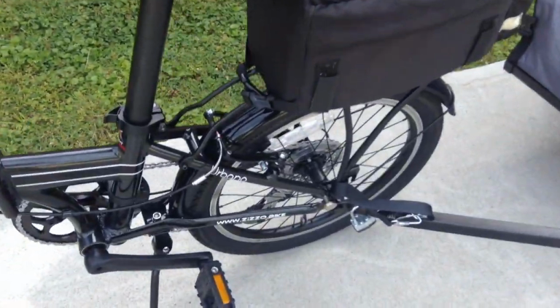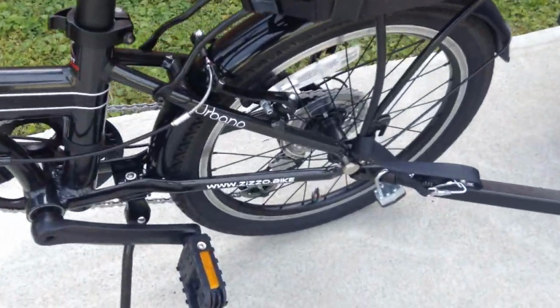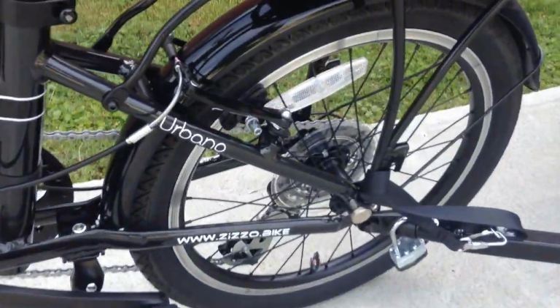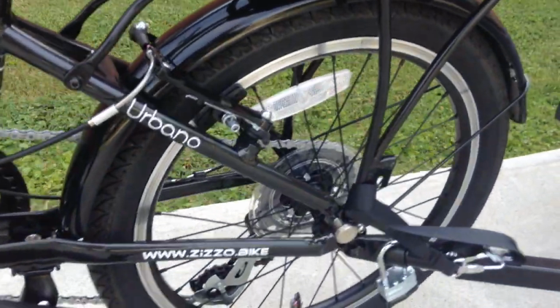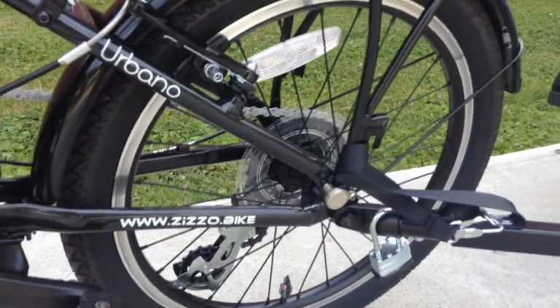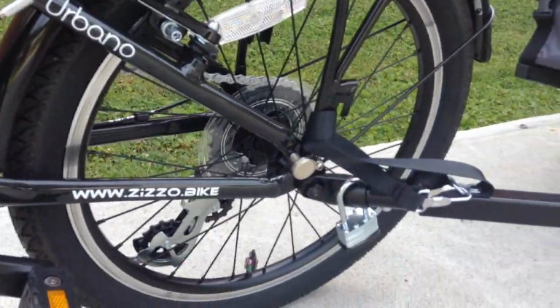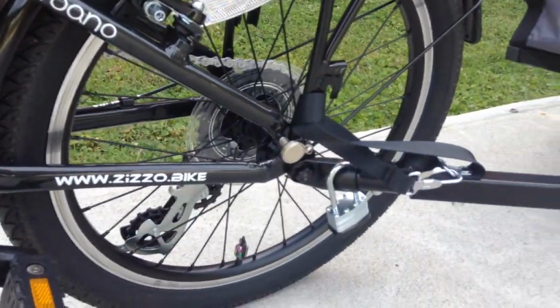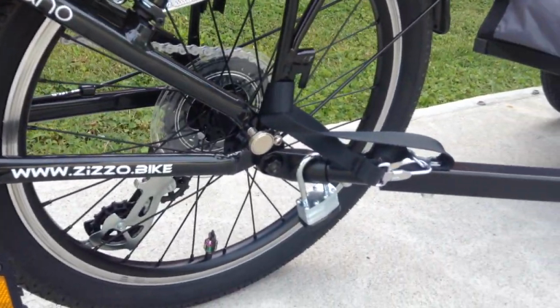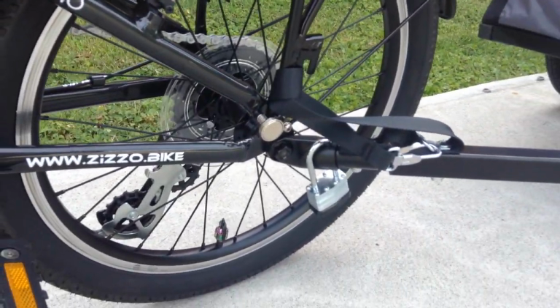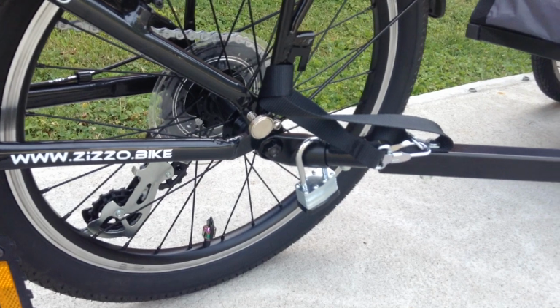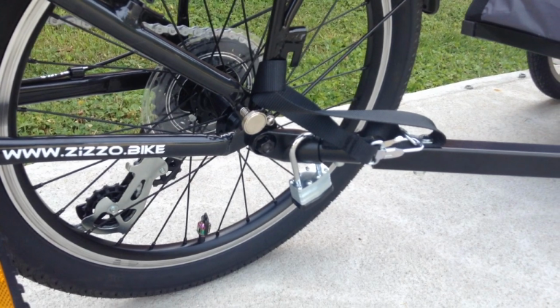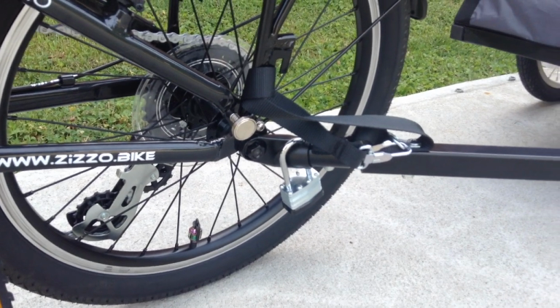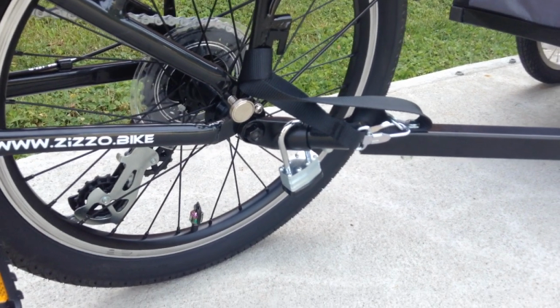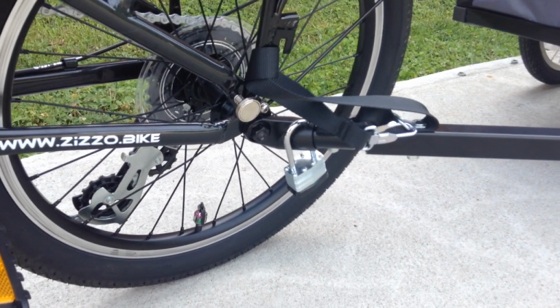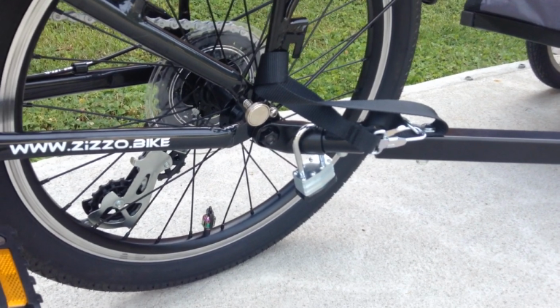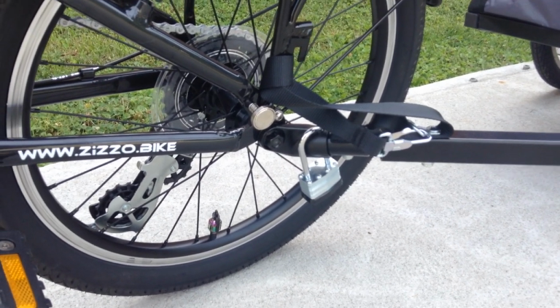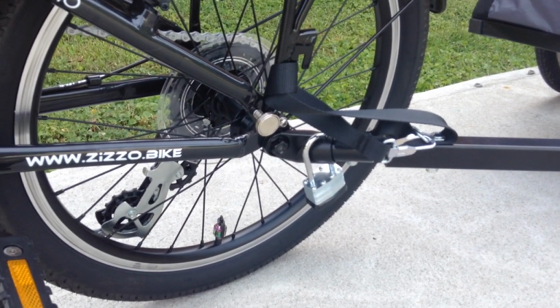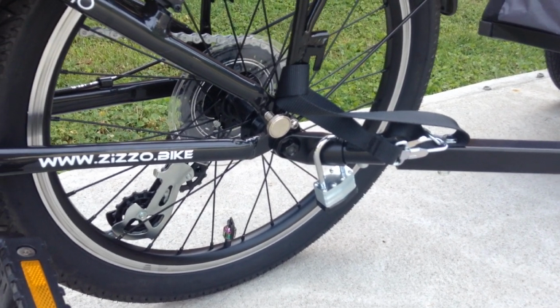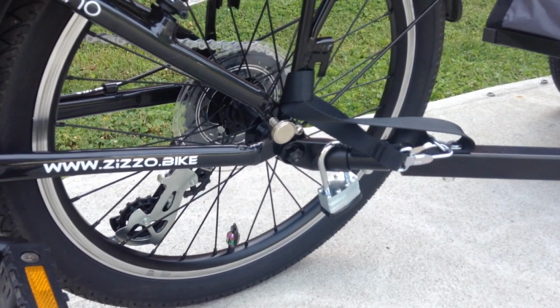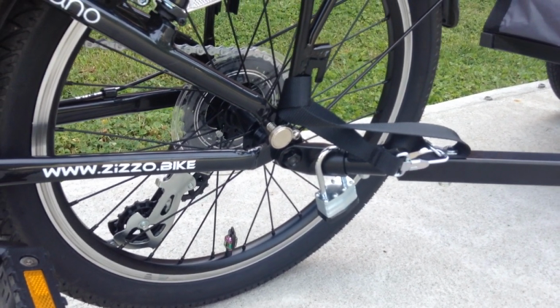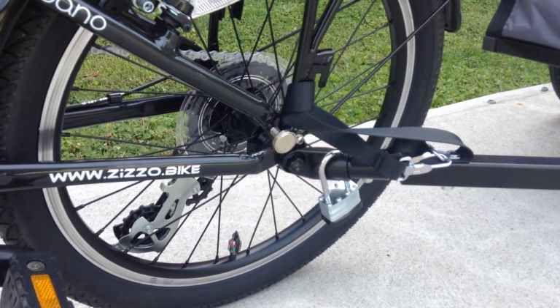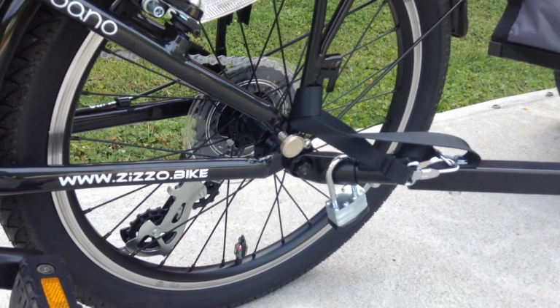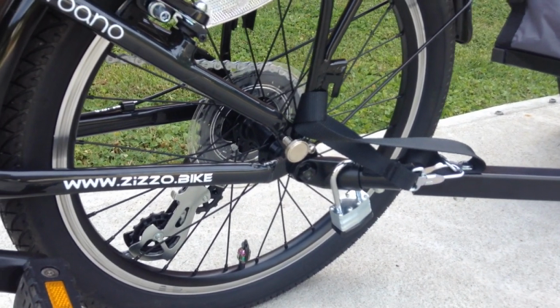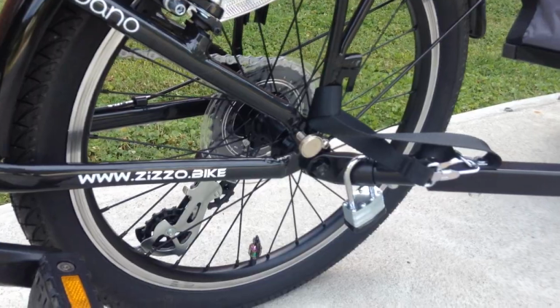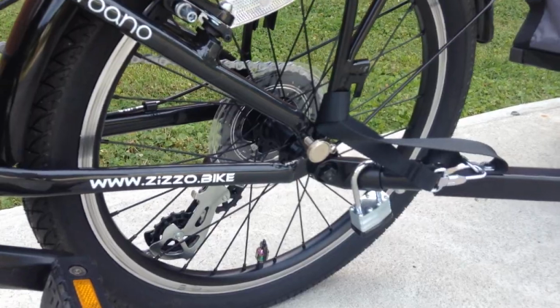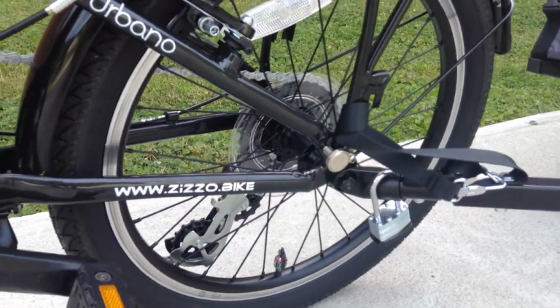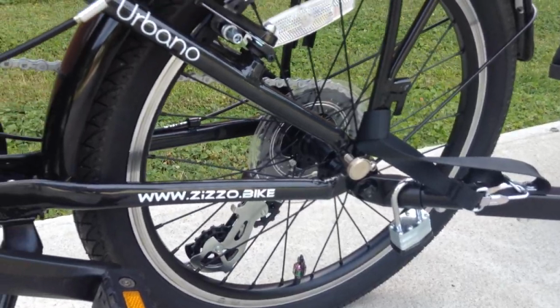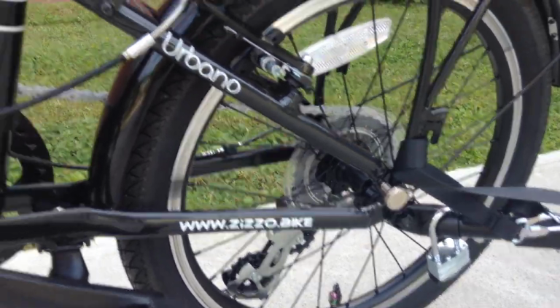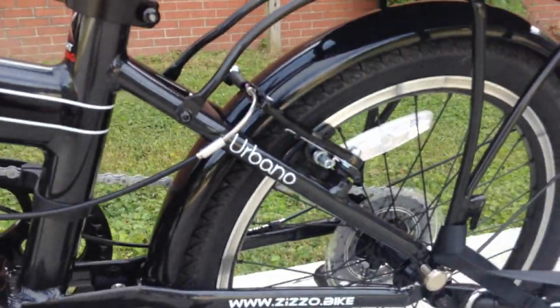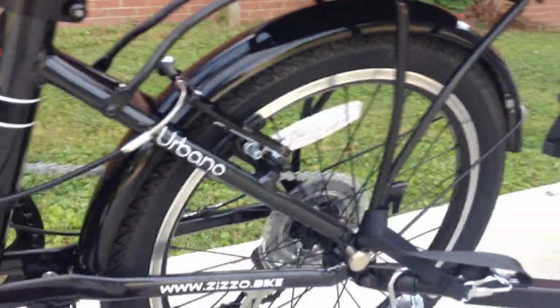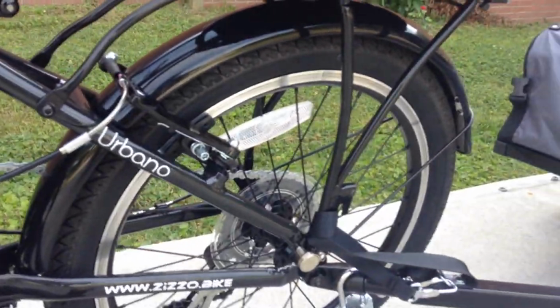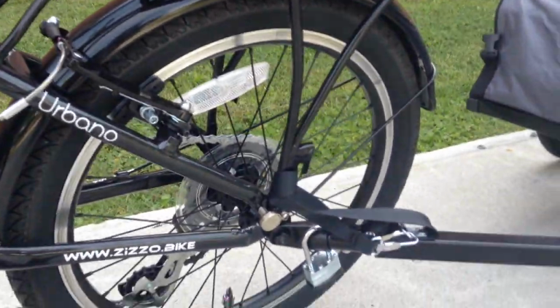And as you can see, I did manage to find a way to lock the trailer to the bike so that hopefully it won't get stolen while I'm in the store. And of course, I locked the bike up extremely well.